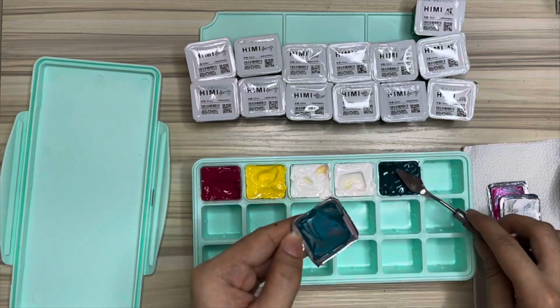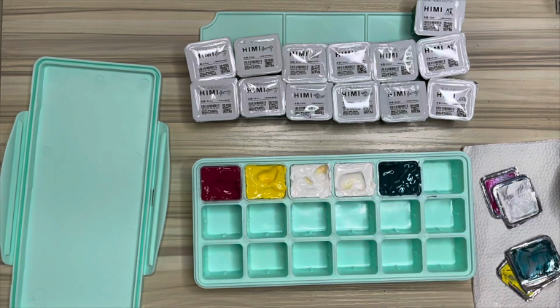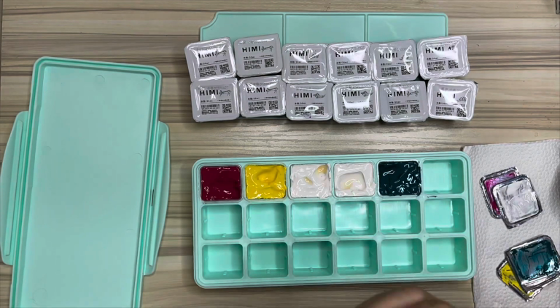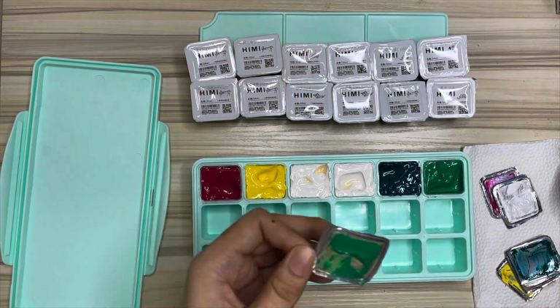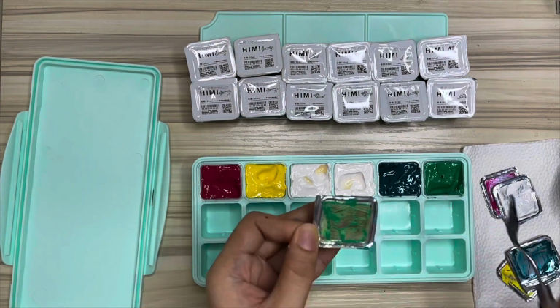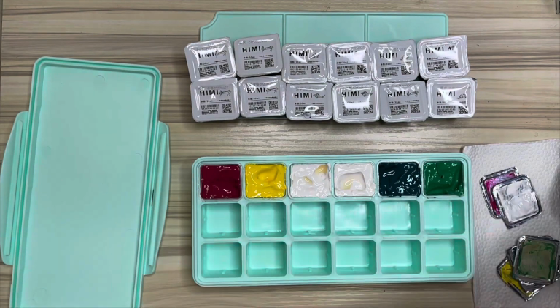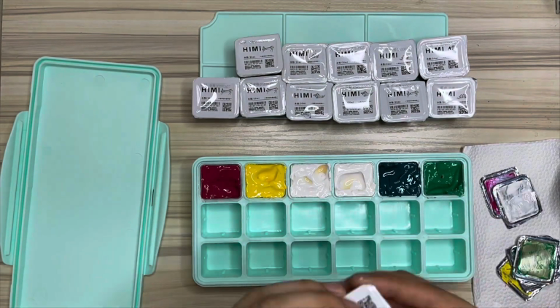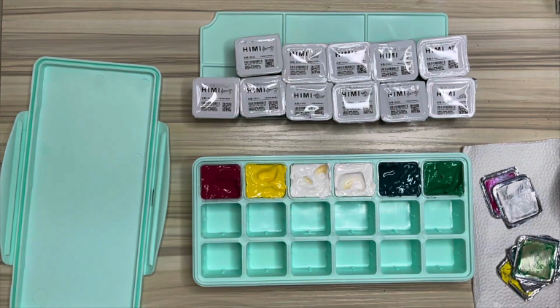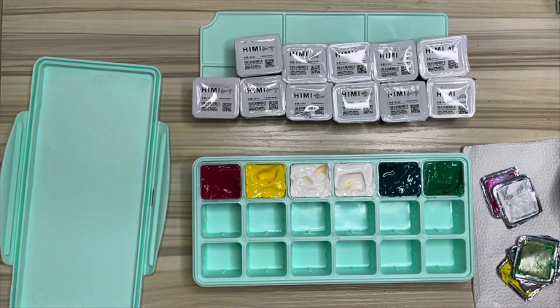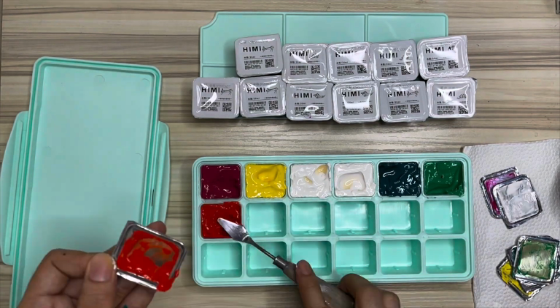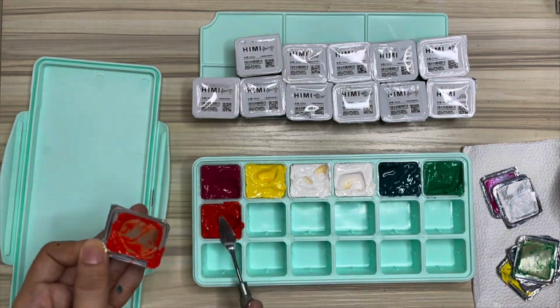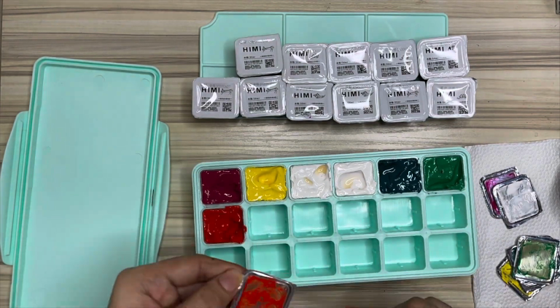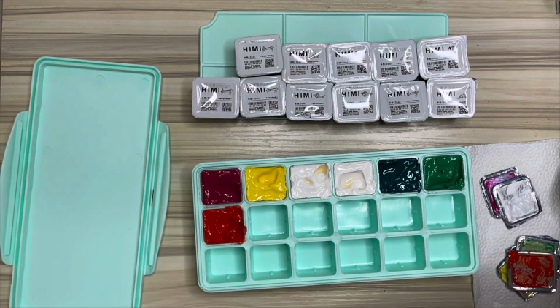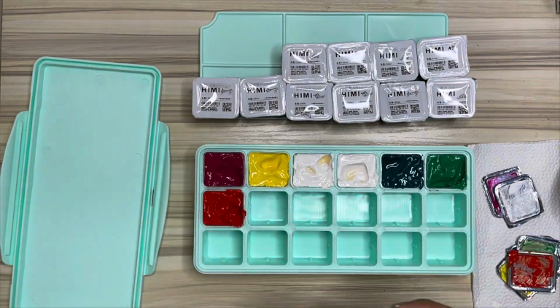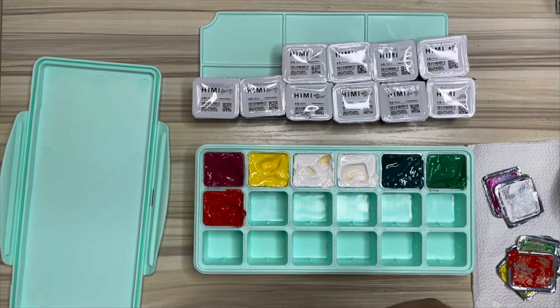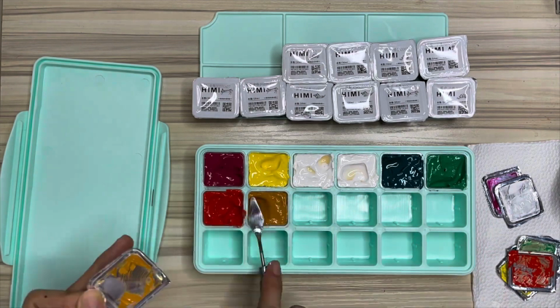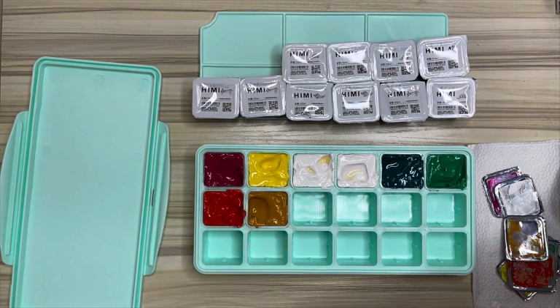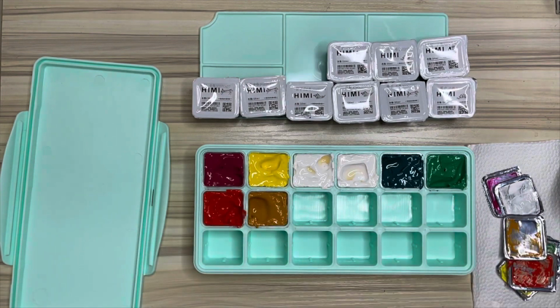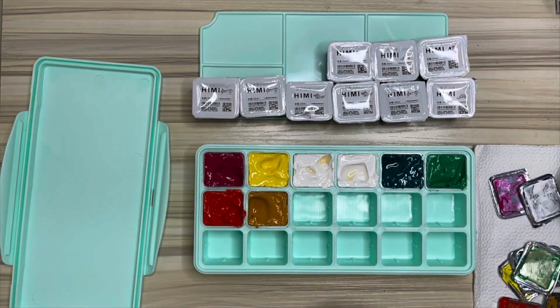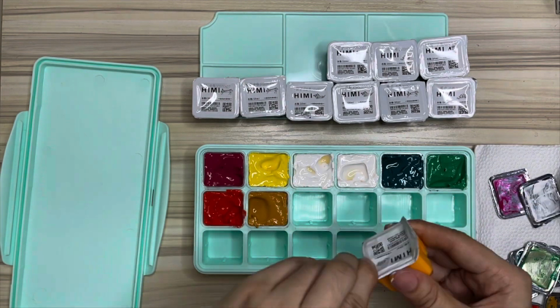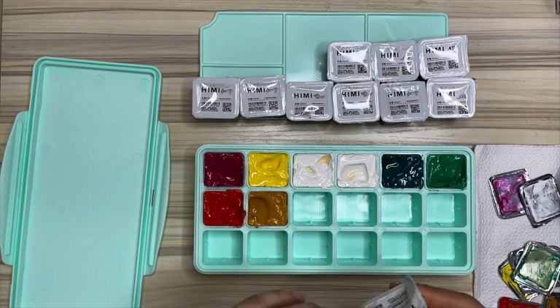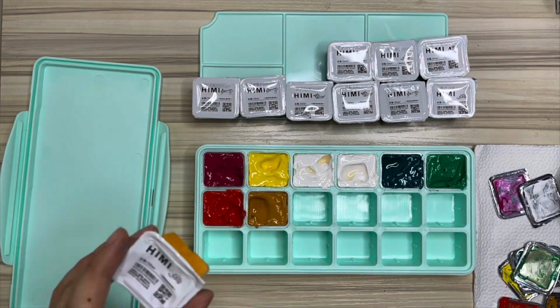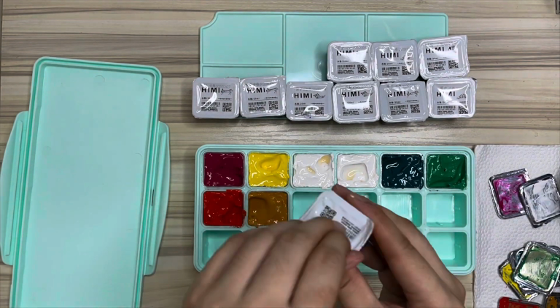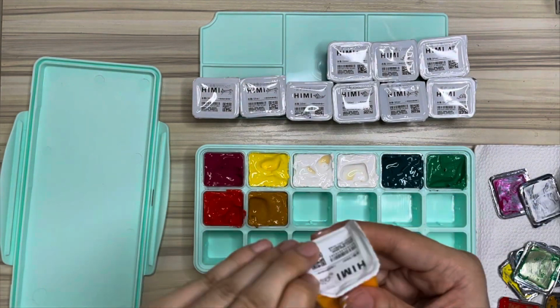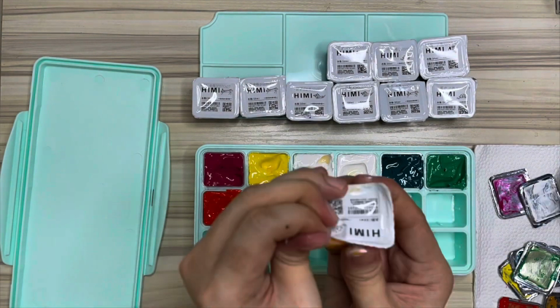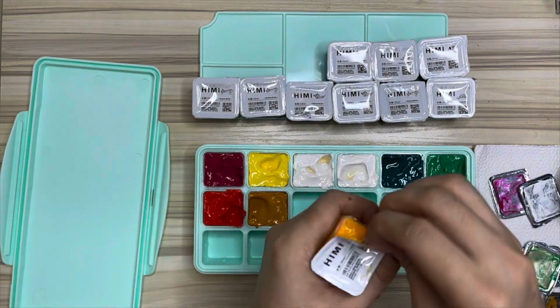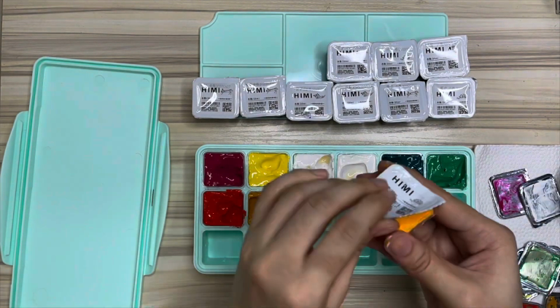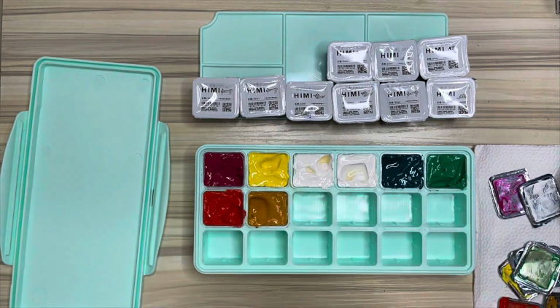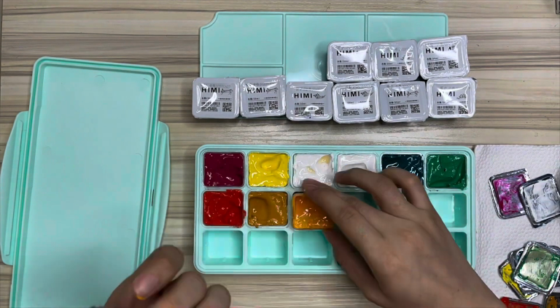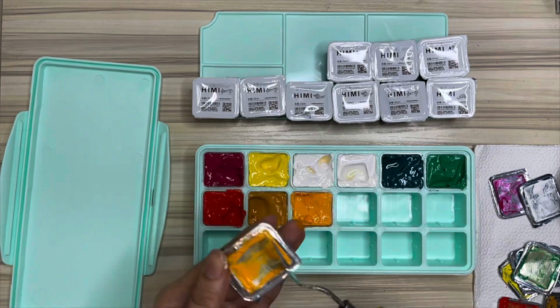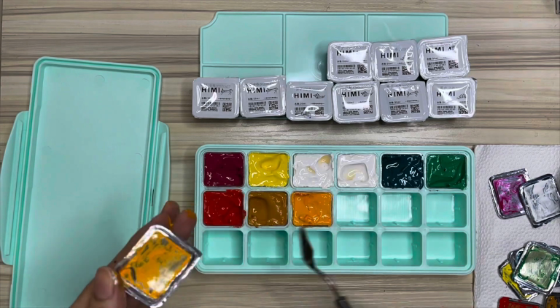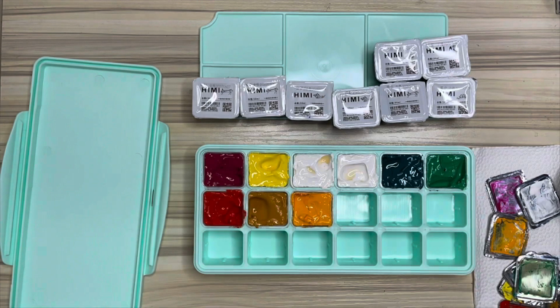It's actually my first time to try gouache by Himi Mia. I have no idea how to use it yet, so stay tuned and explore gouache with me. Let's have fun!